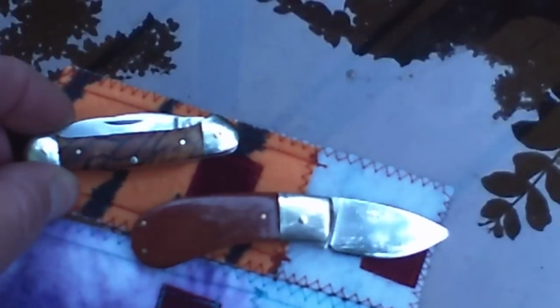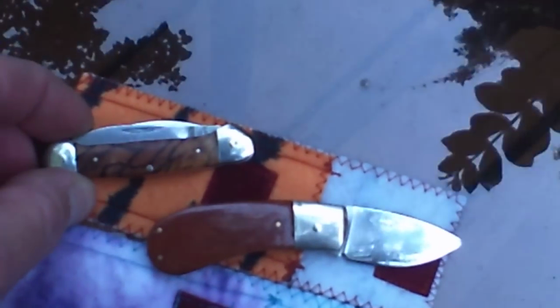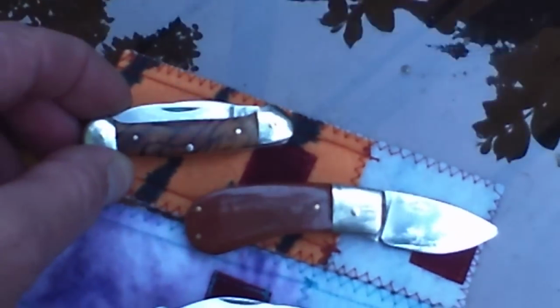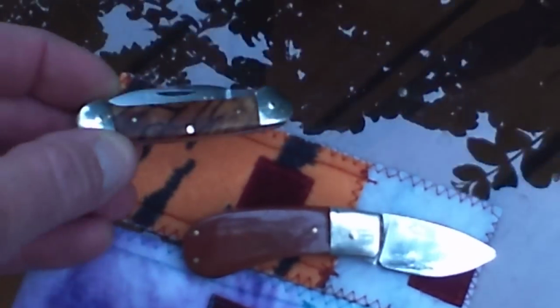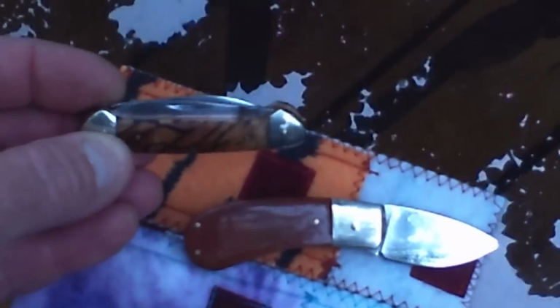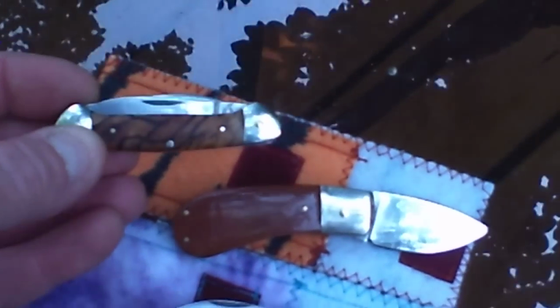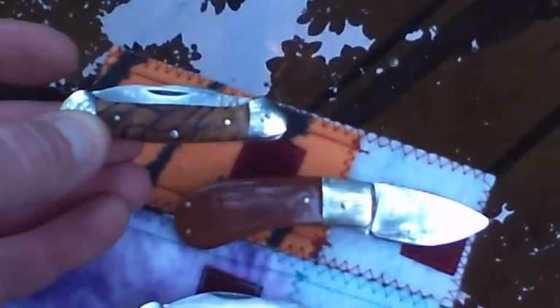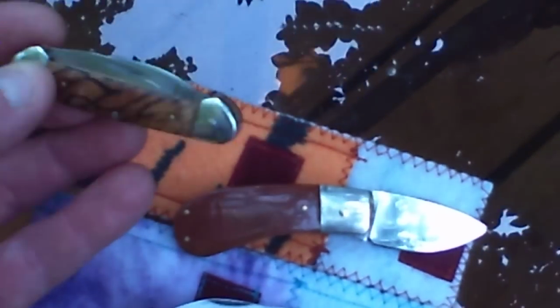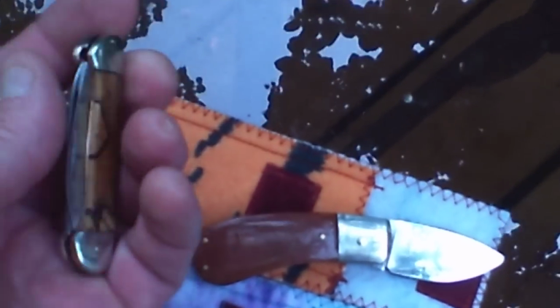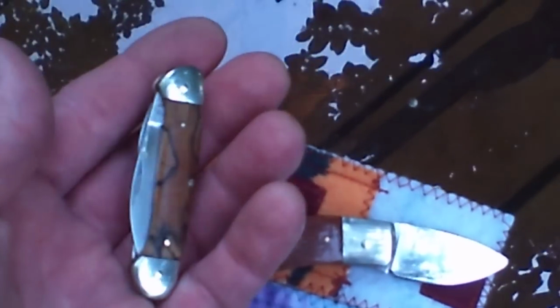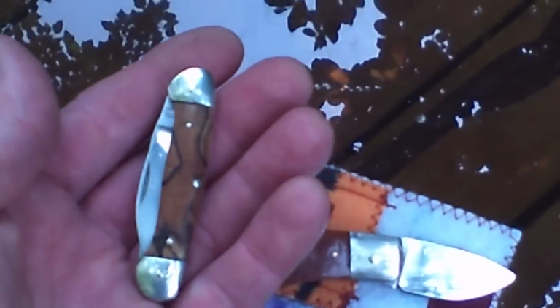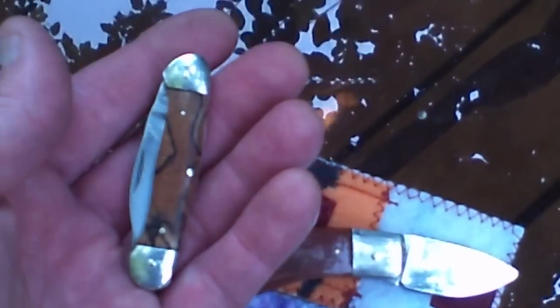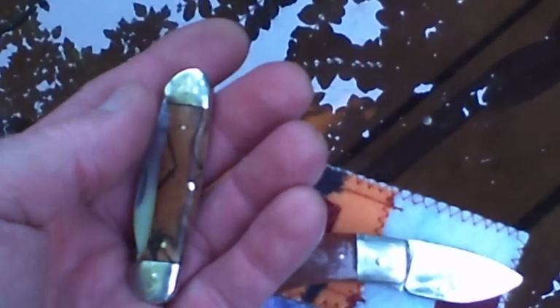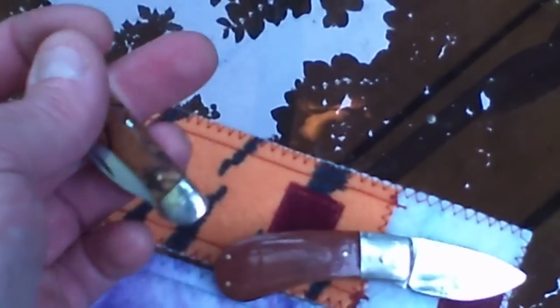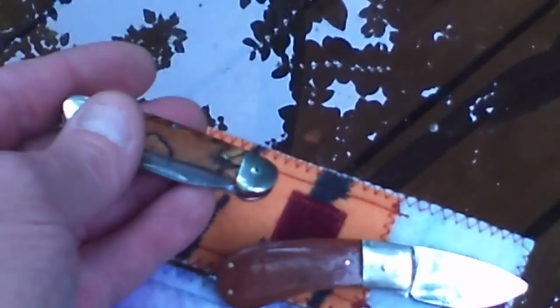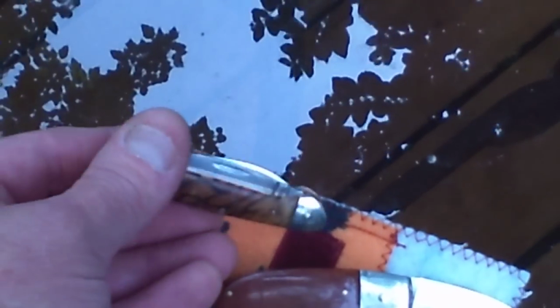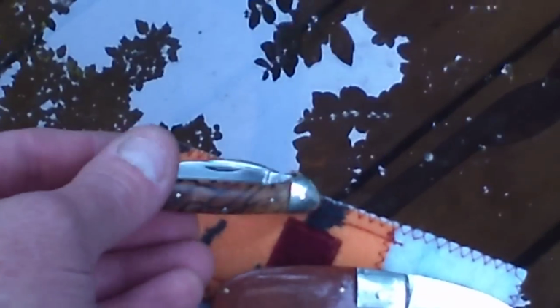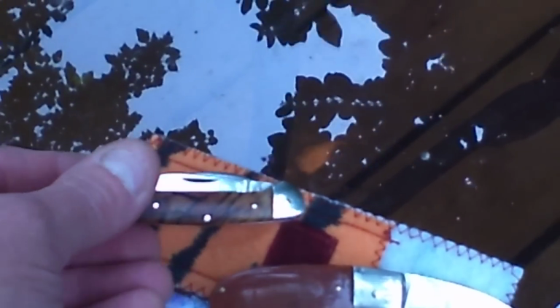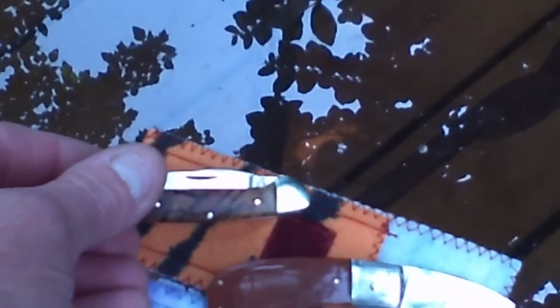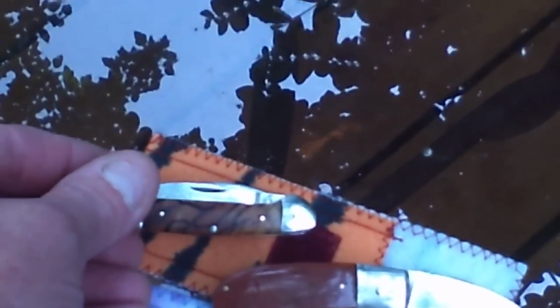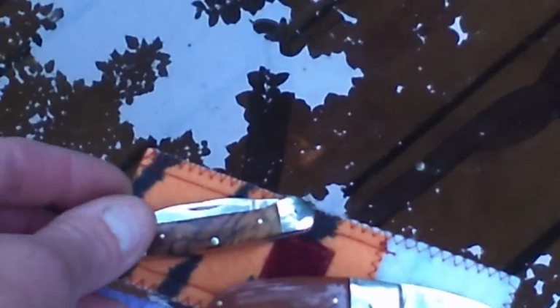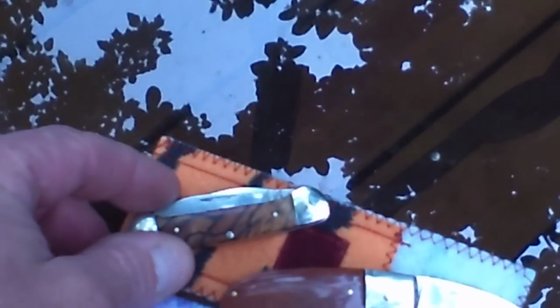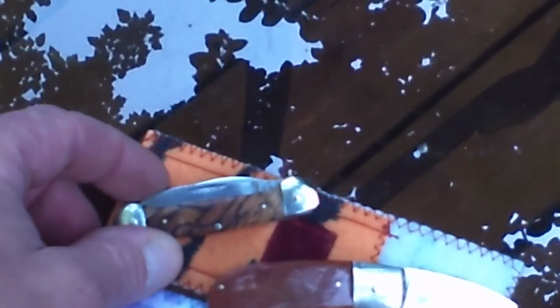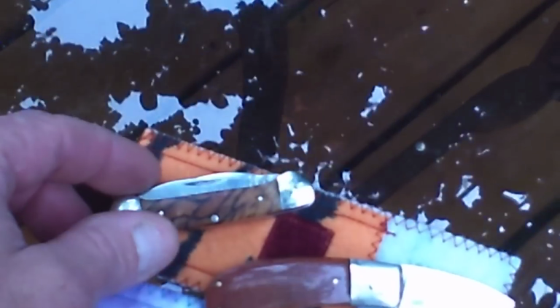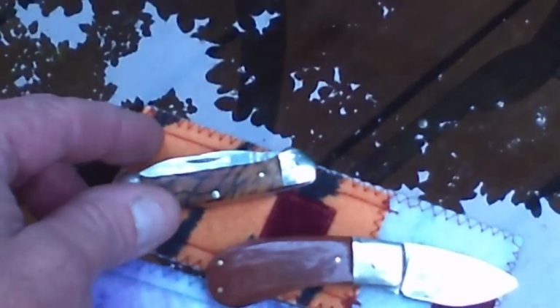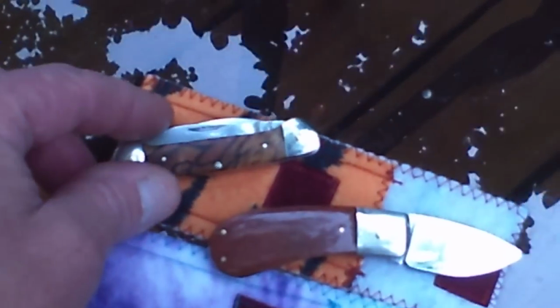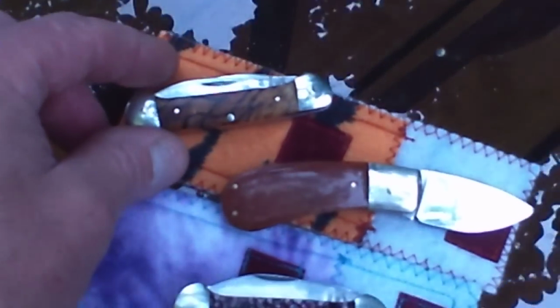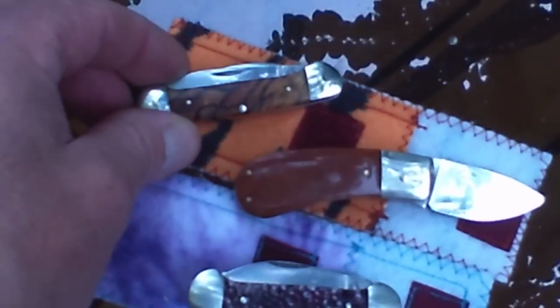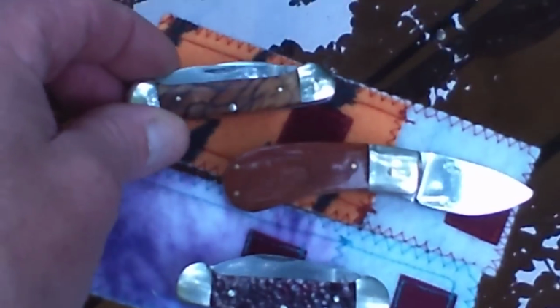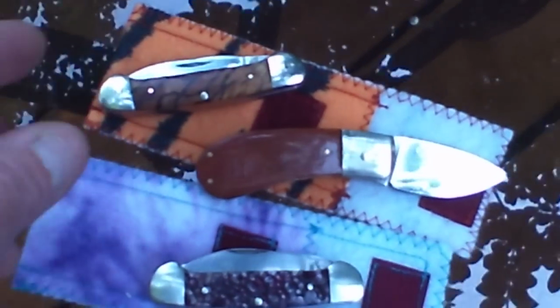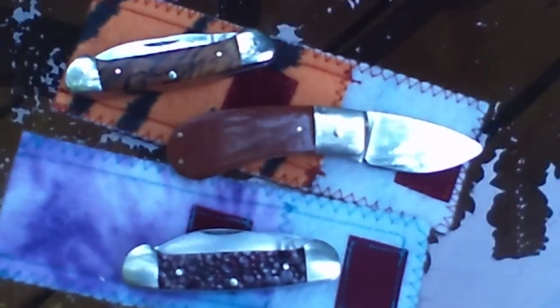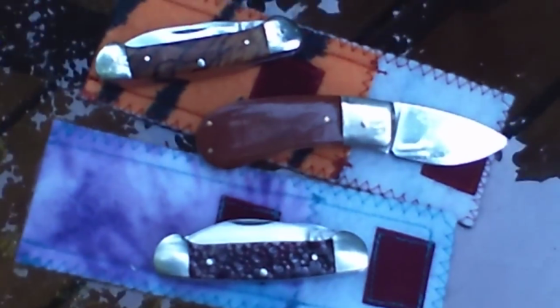They're the perfect size. It's about 2 and 3 quarter — just a little less than 2 and 3 quarter inches closed. Thanks for looking.